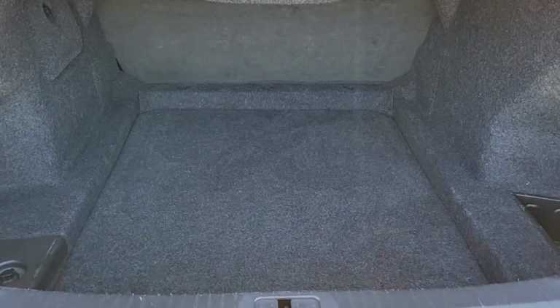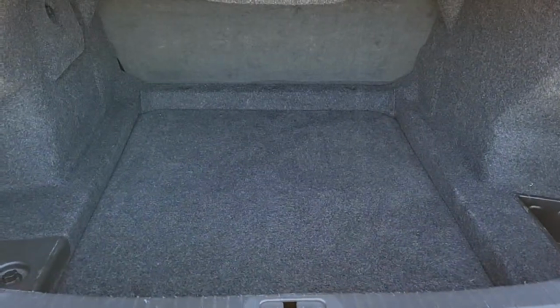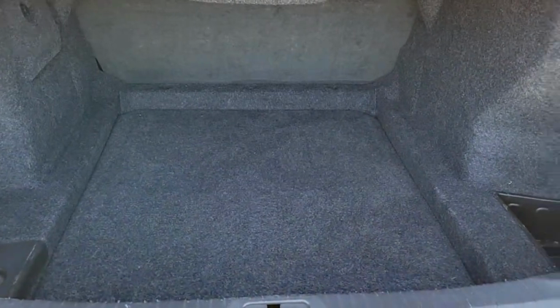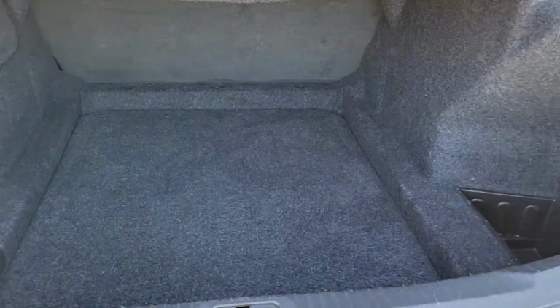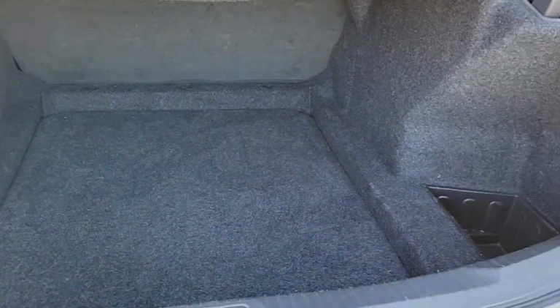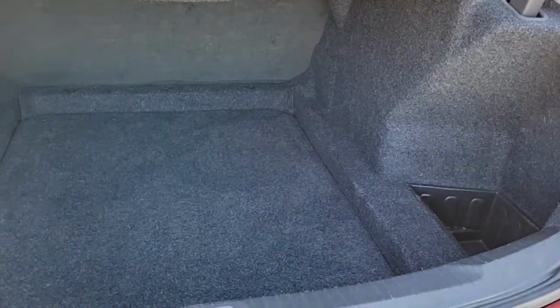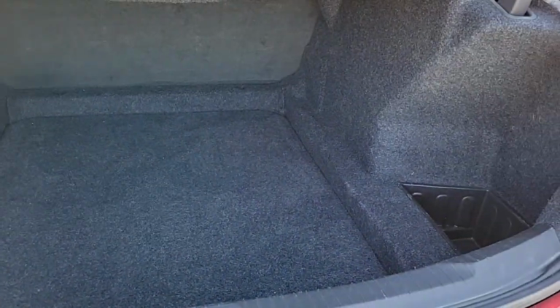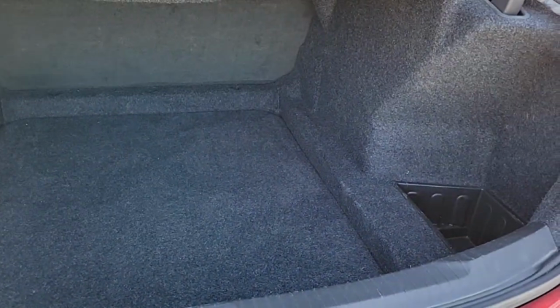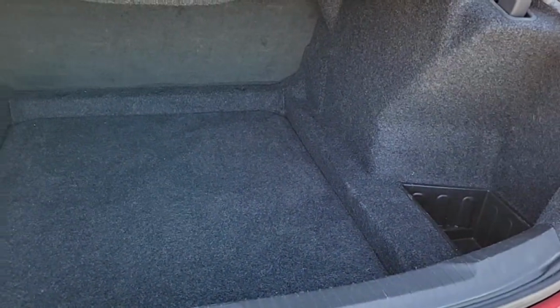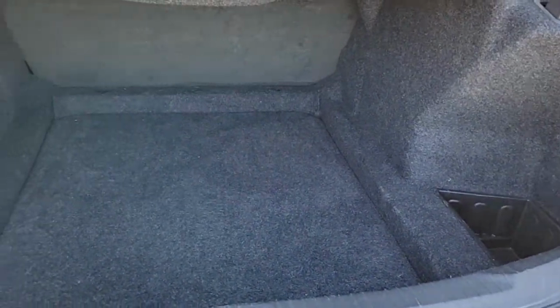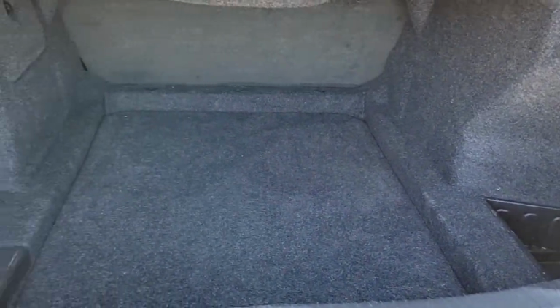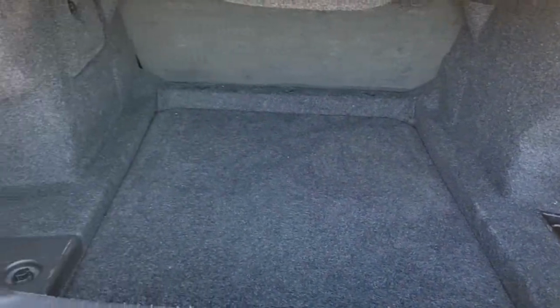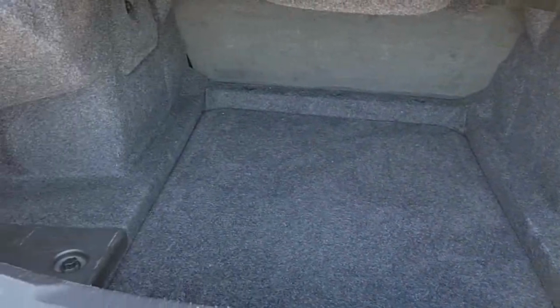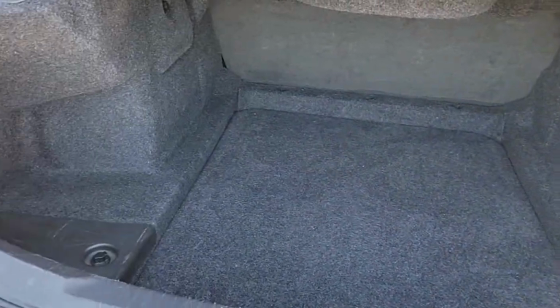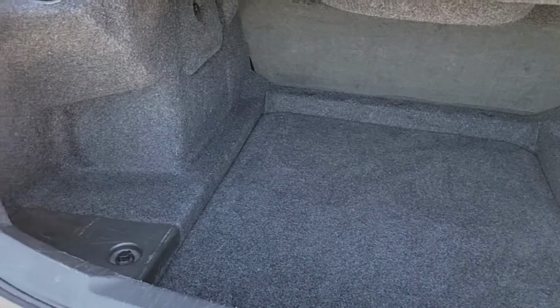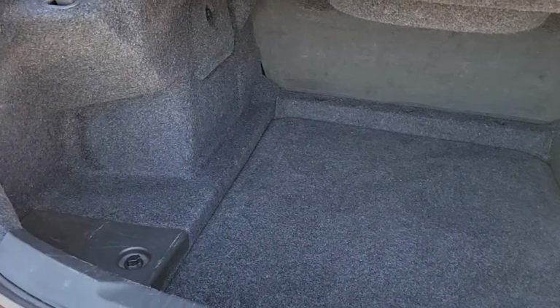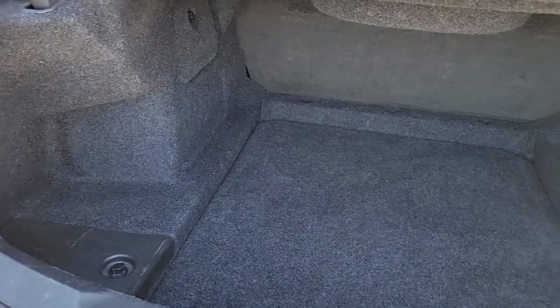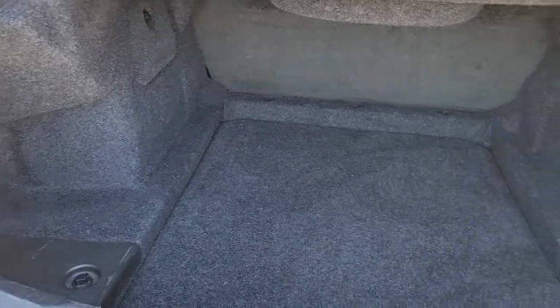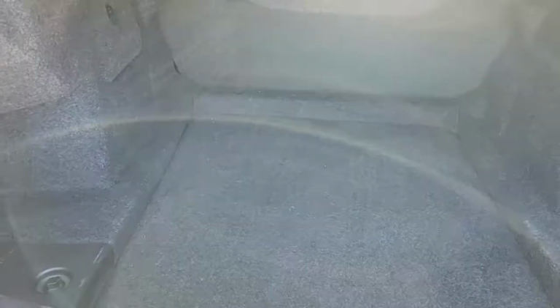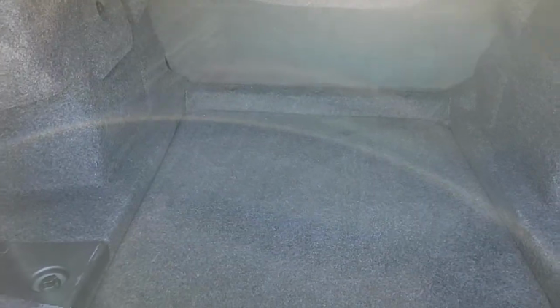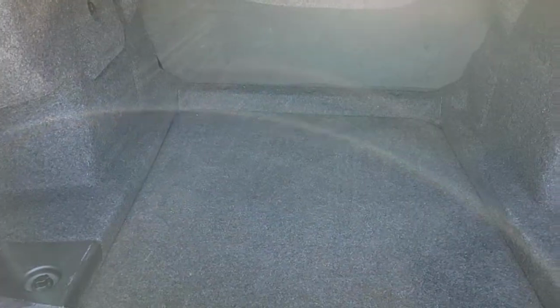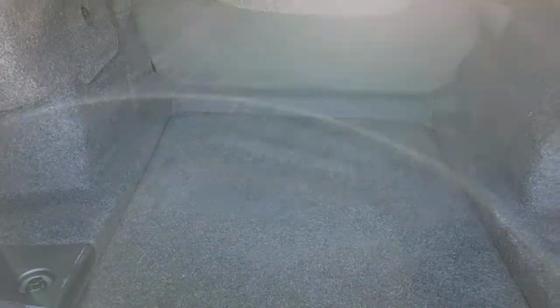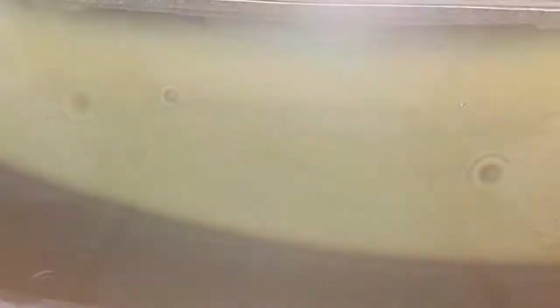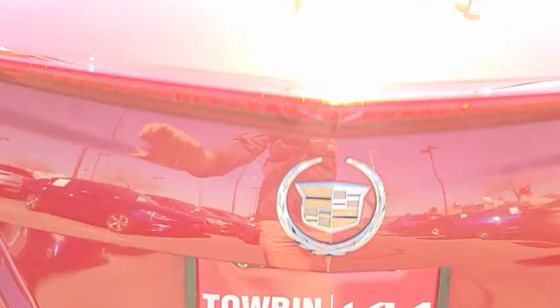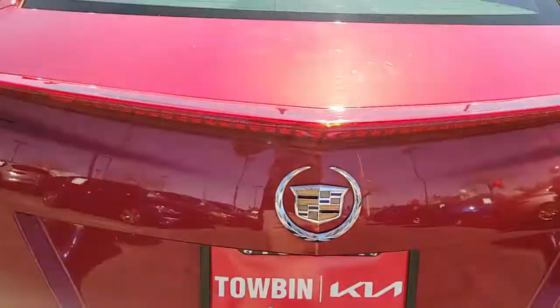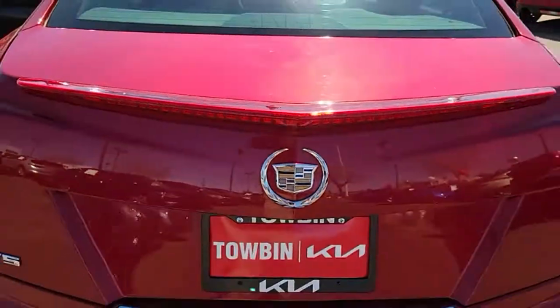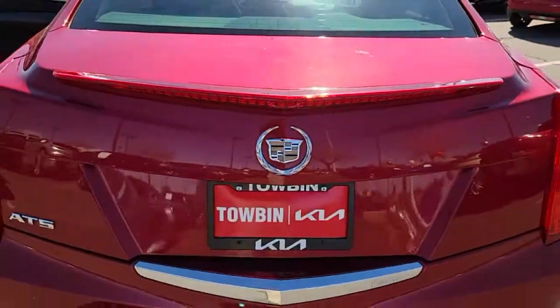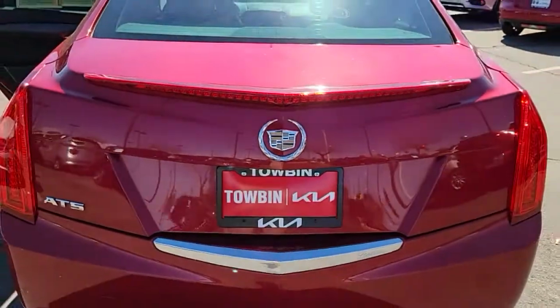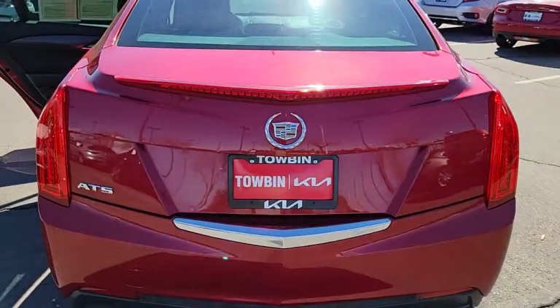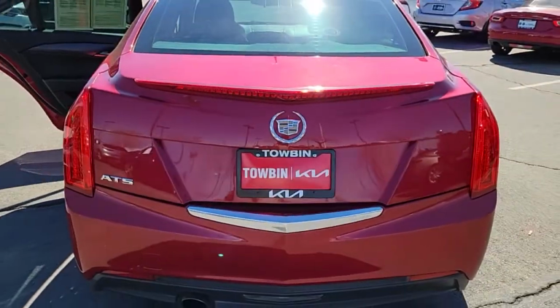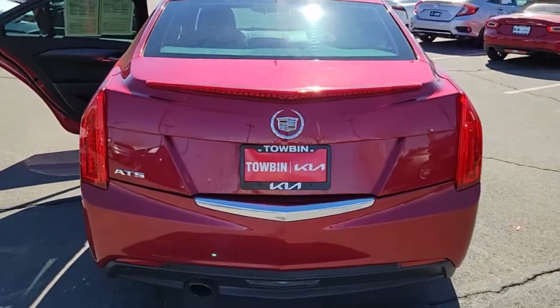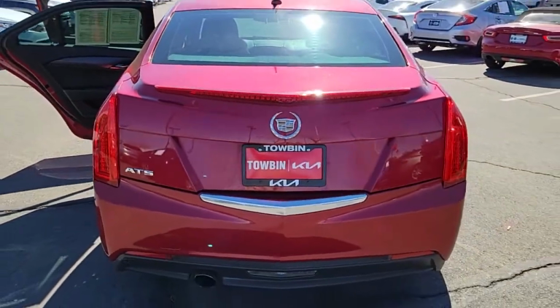Tire pressure monitoring system. Don't miss the opportunity to drive an automobile that reflects your dynamic style. Get behind the wheel of the ATS Coupe.